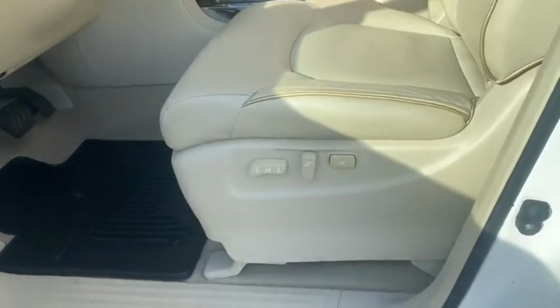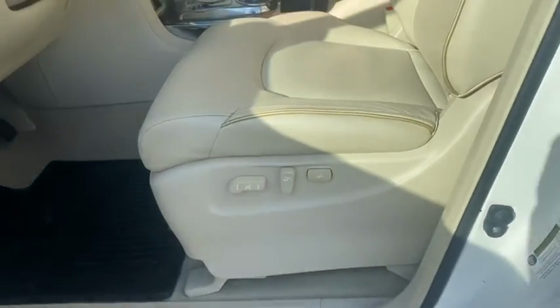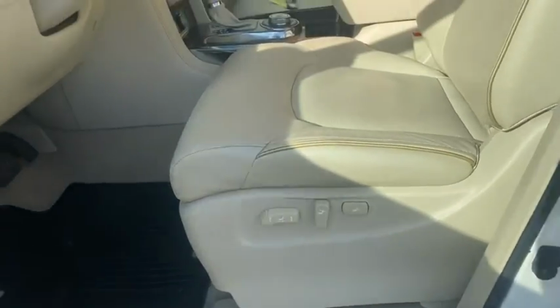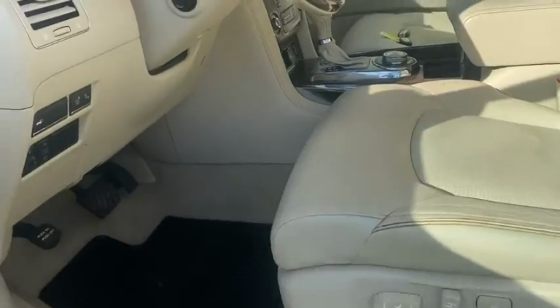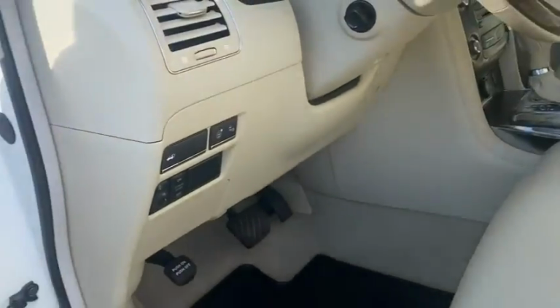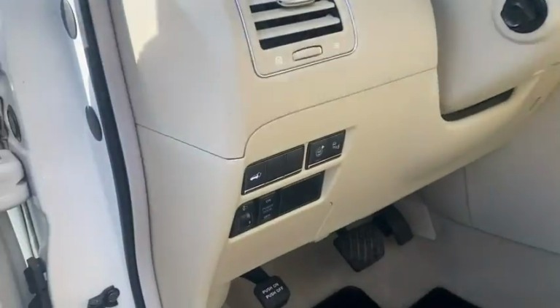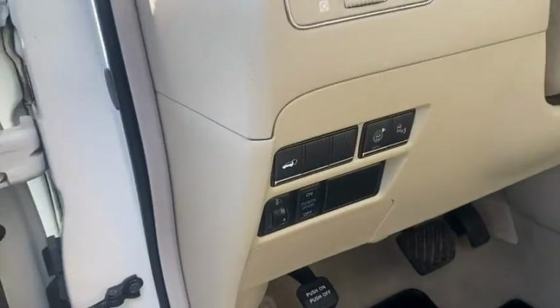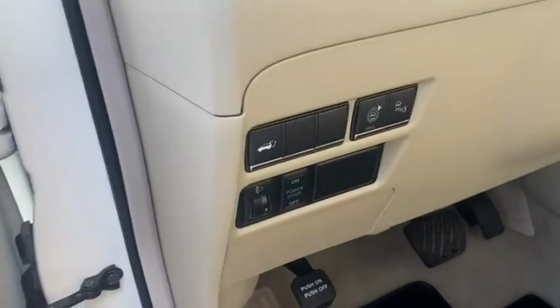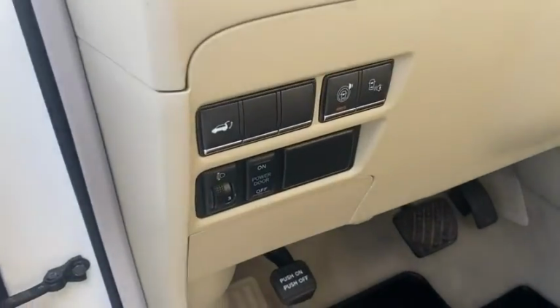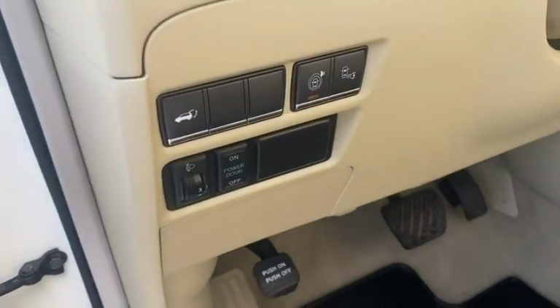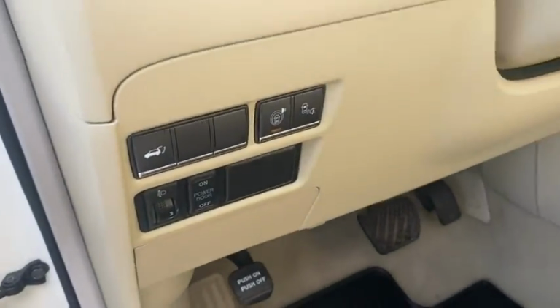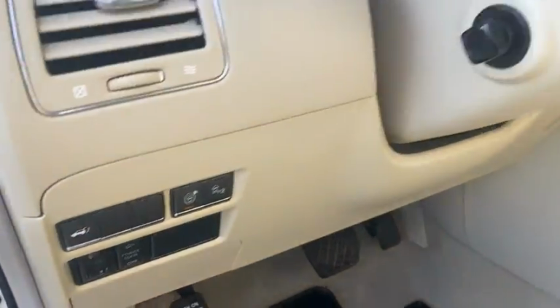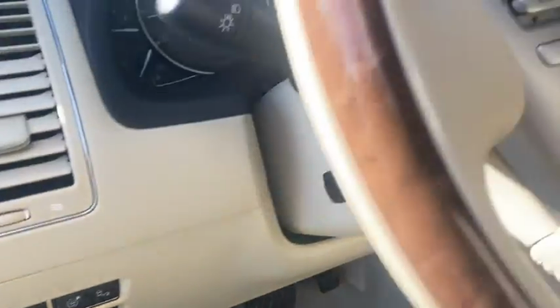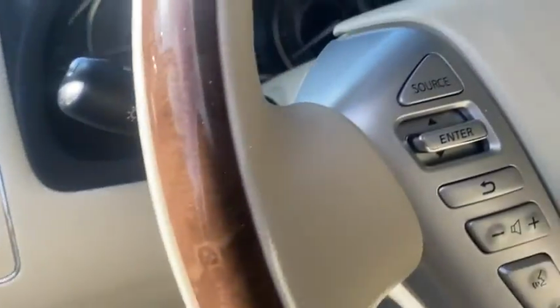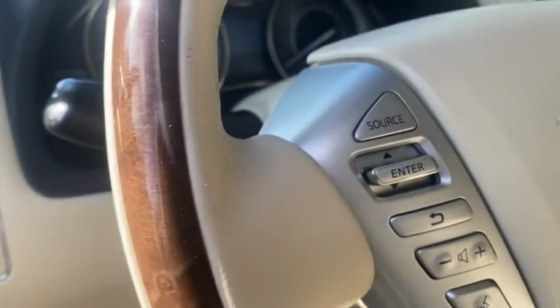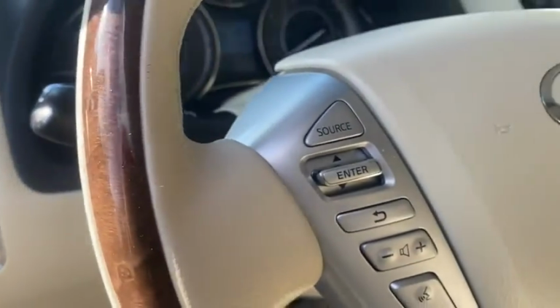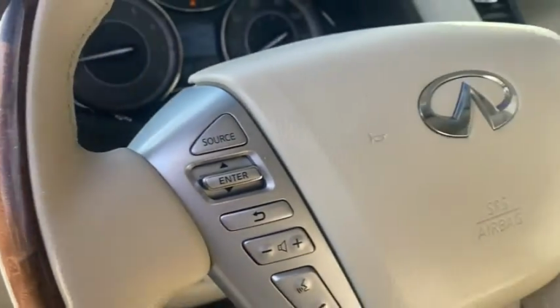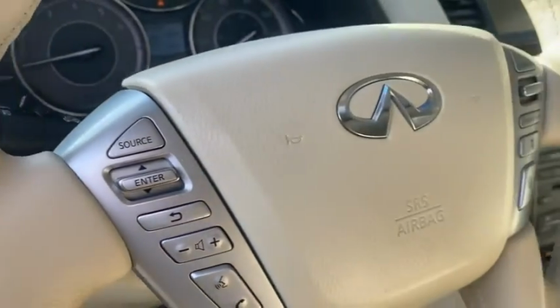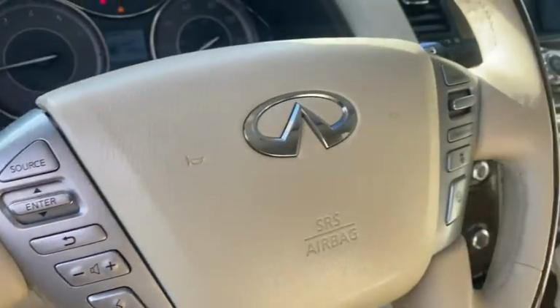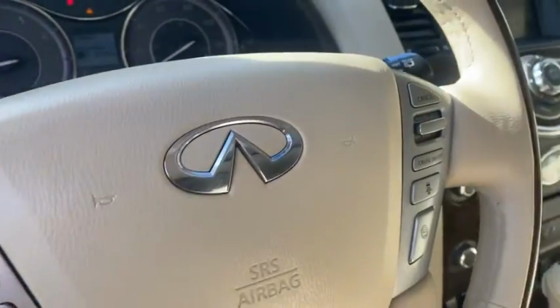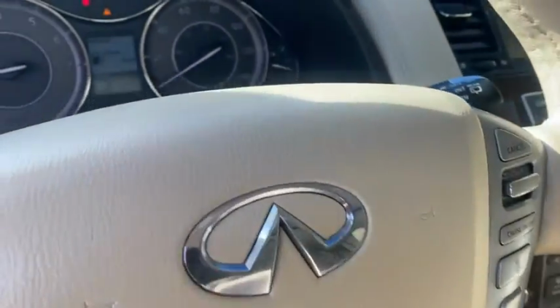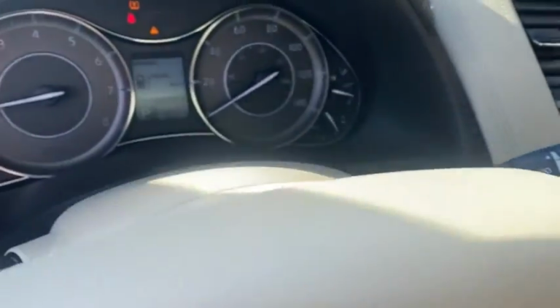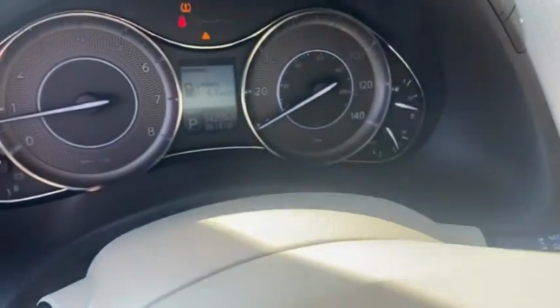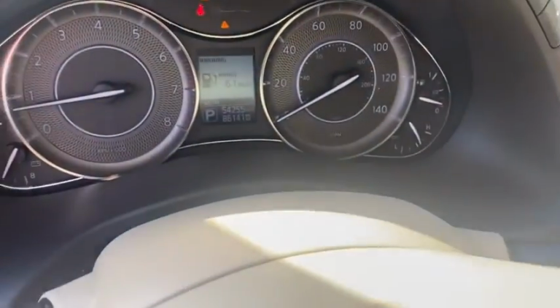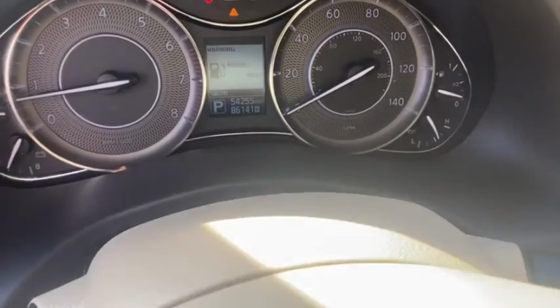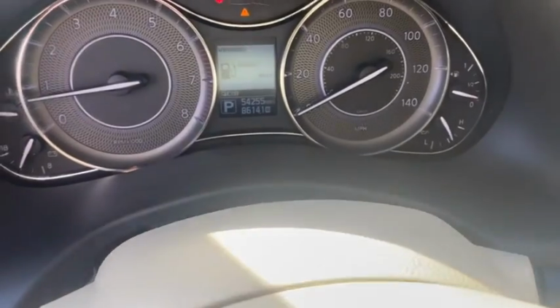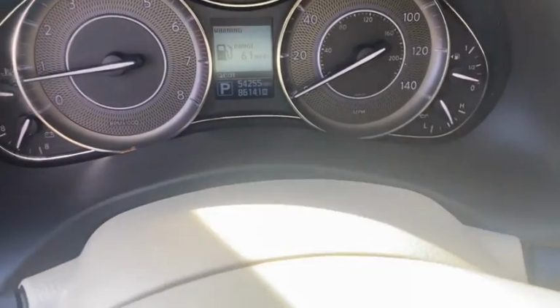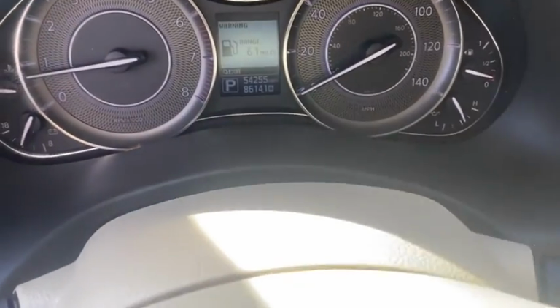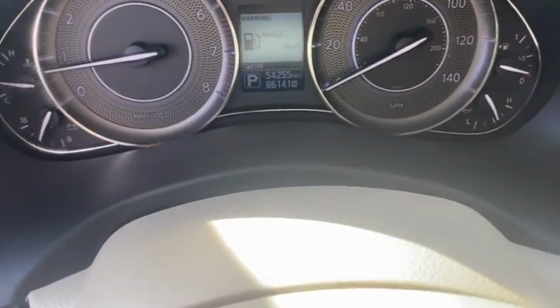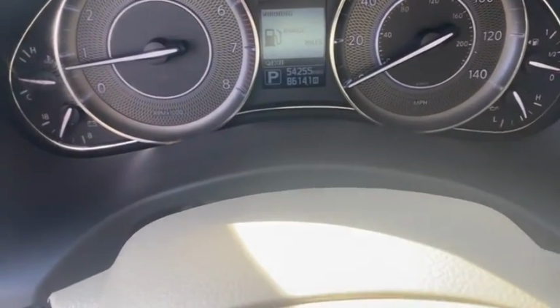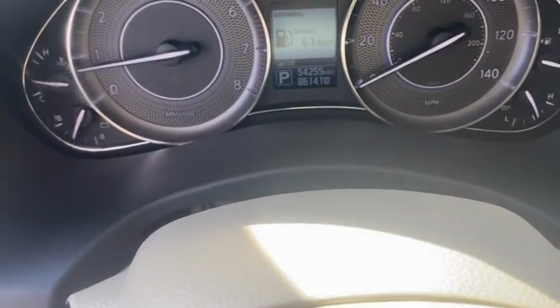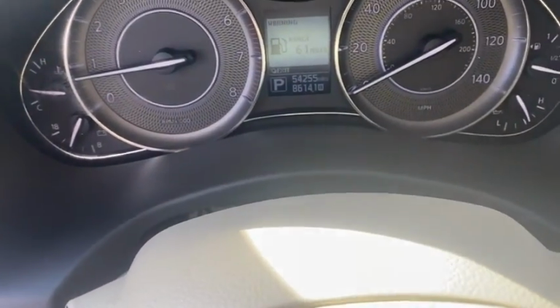Third-row seat, remote engine start, running boards, leather-wrapped steering wheel, driver lumbar, power steering, and adjustable steering wheel.